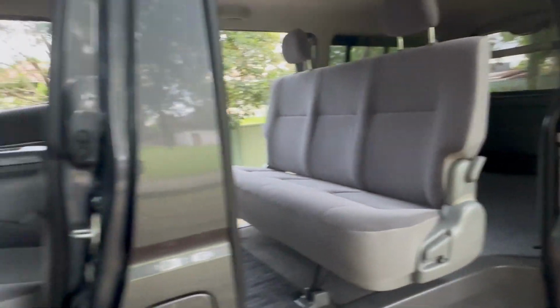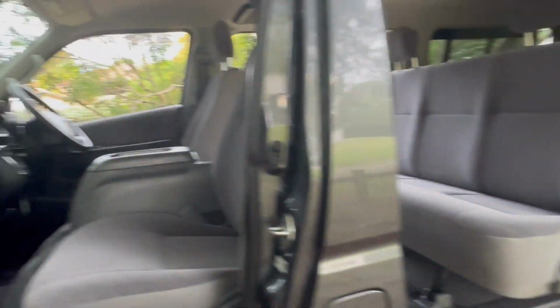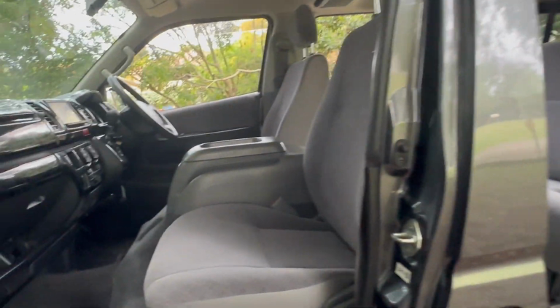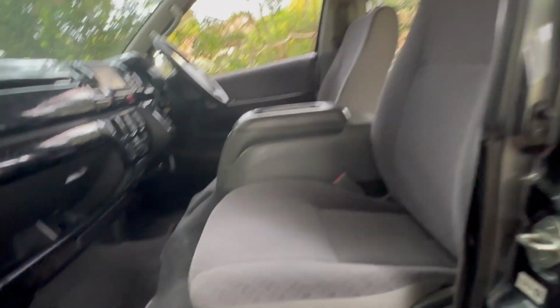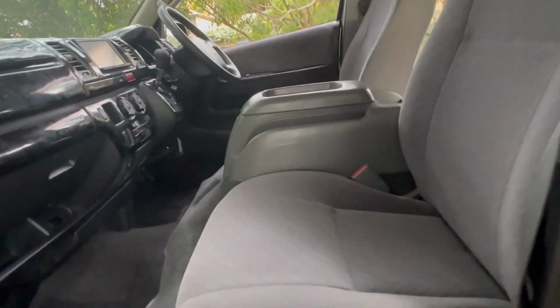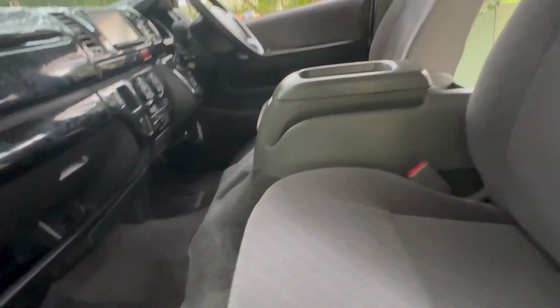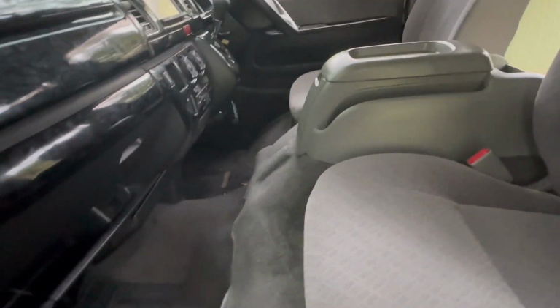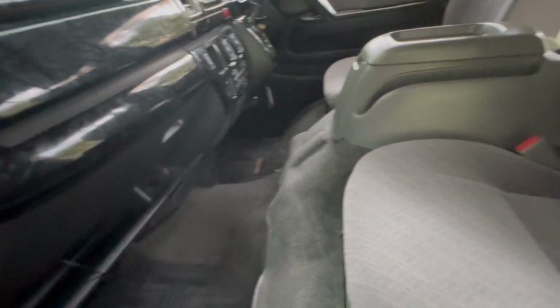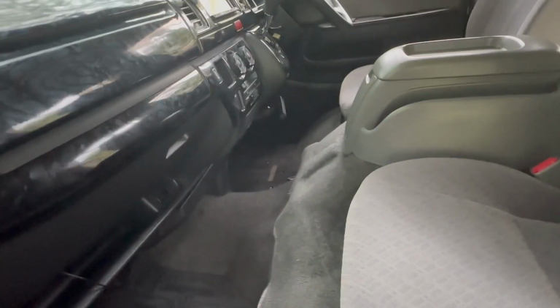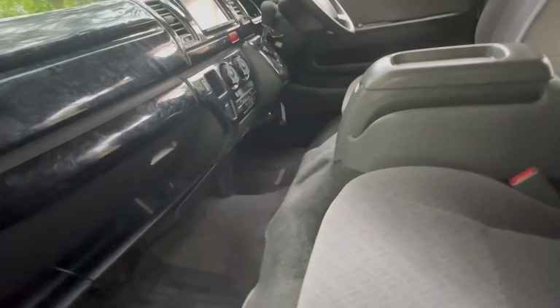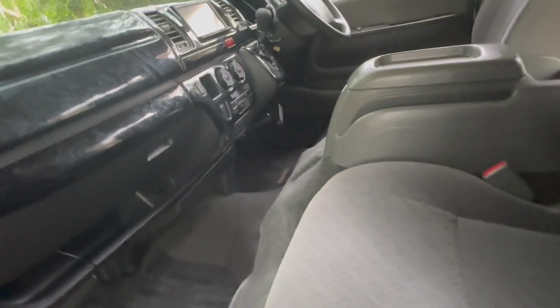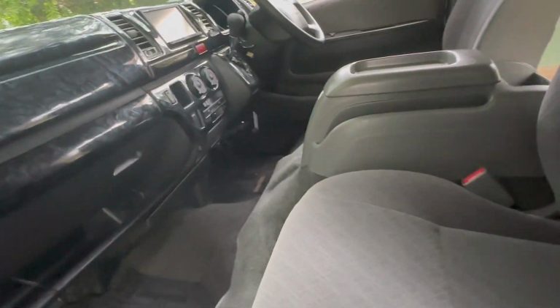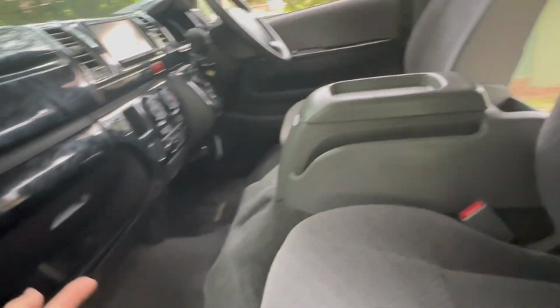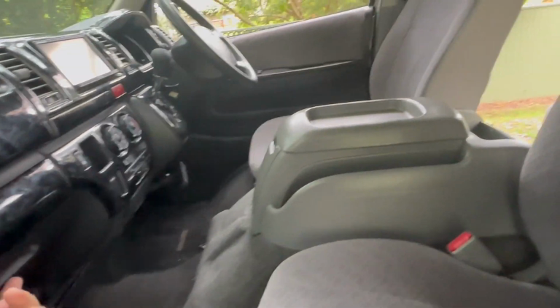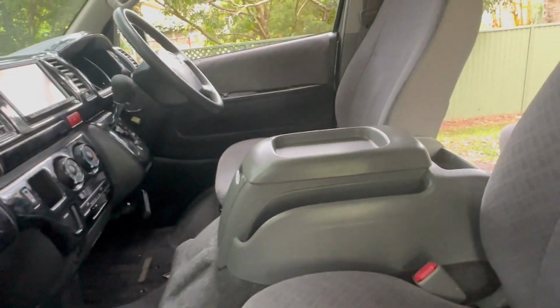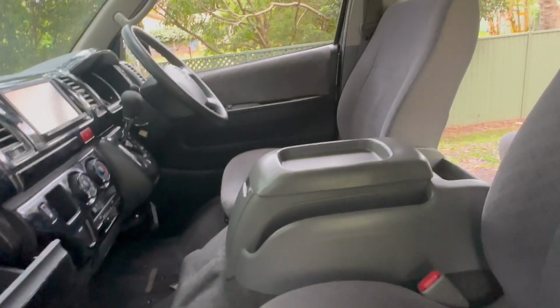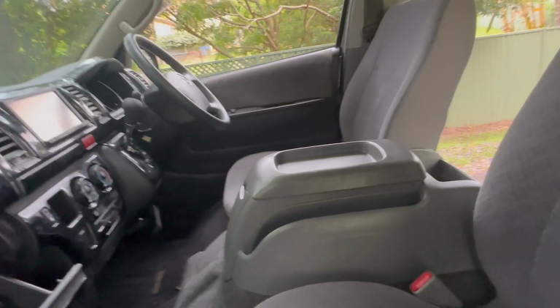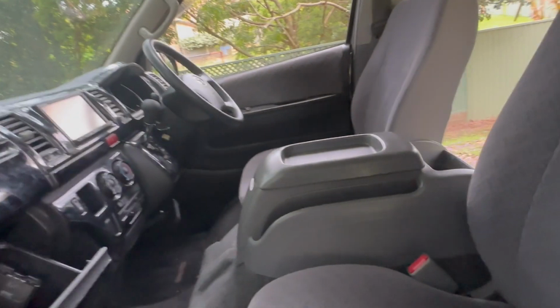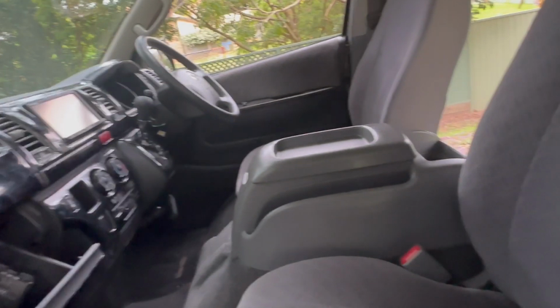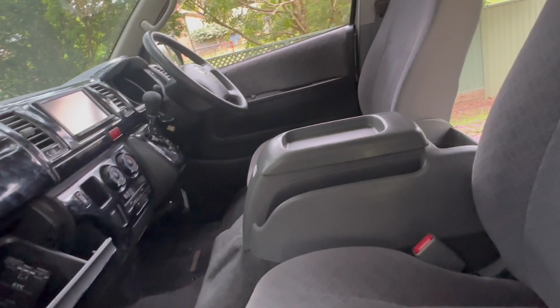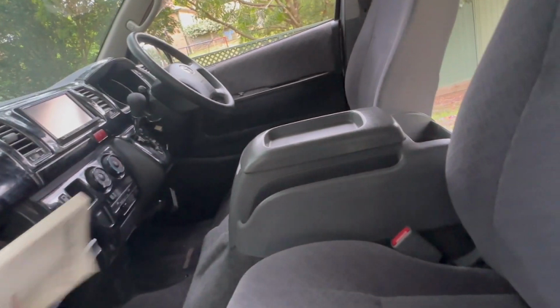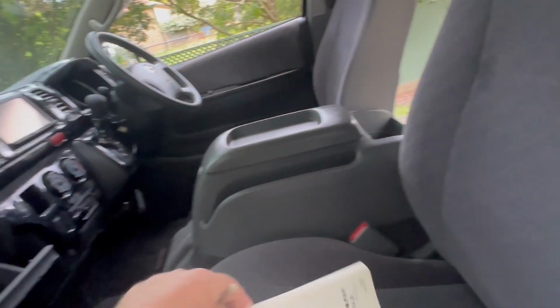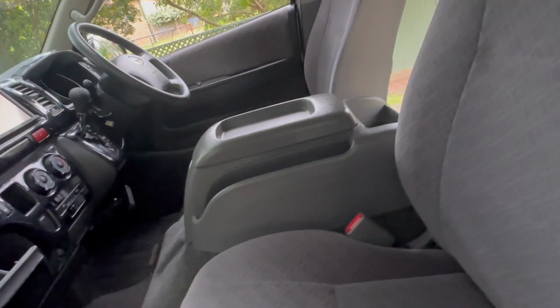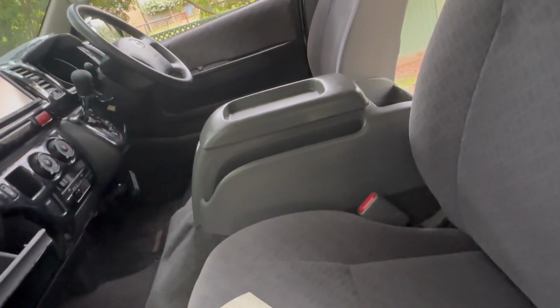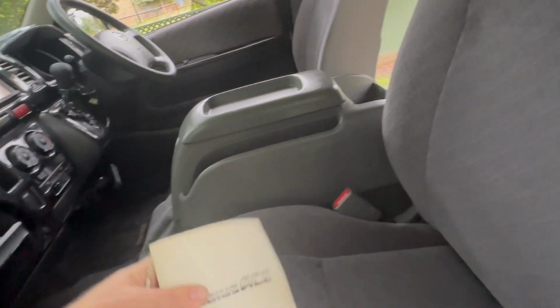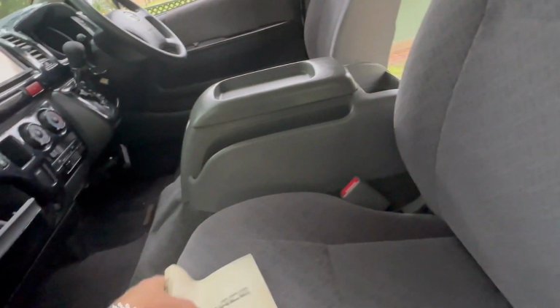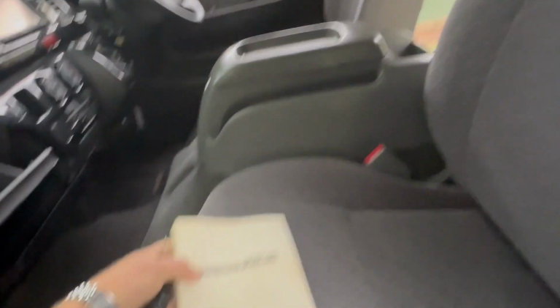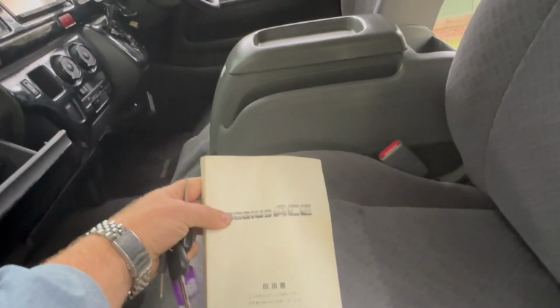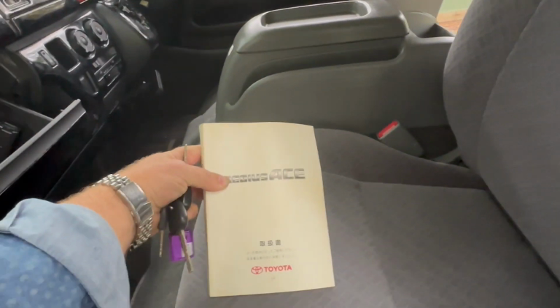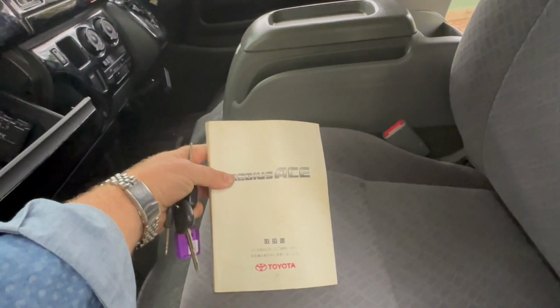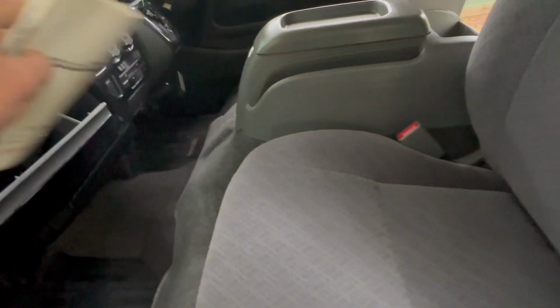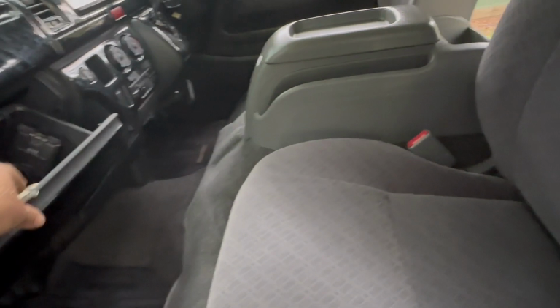It's softer and quieter, with luxurious Super GL seats in the back and the front. There's actually more legroom in one of these, so if you're a large person and you sit in a Super GL as opposed to a plumber's van HiAce, you'll find it's a lot more comfortable. It comes with the original book.